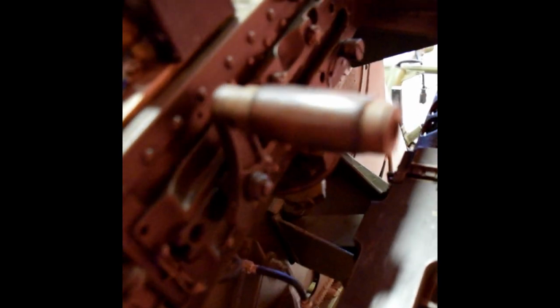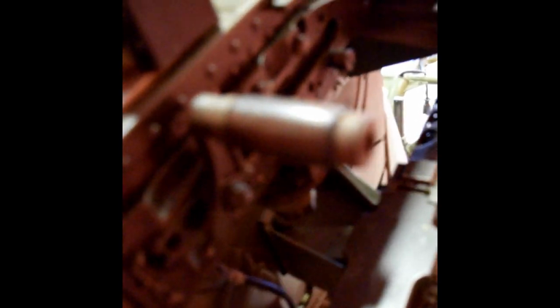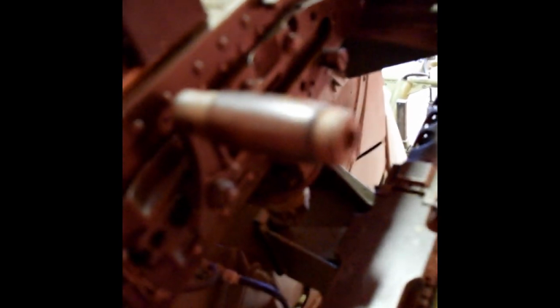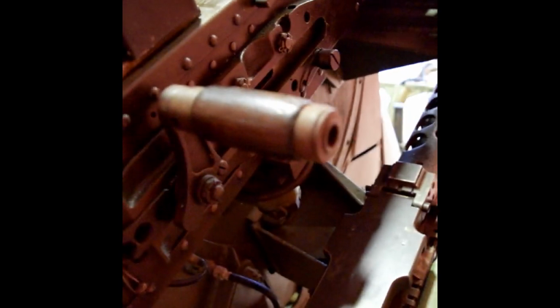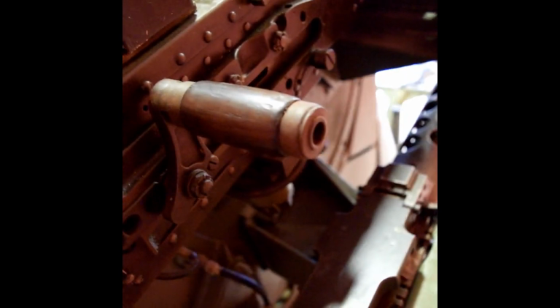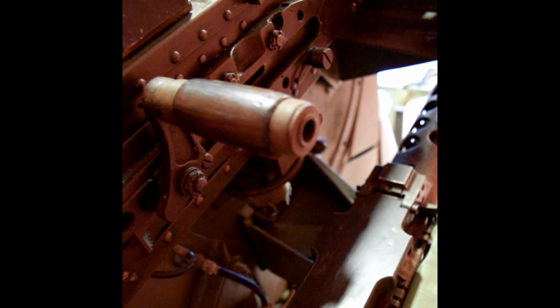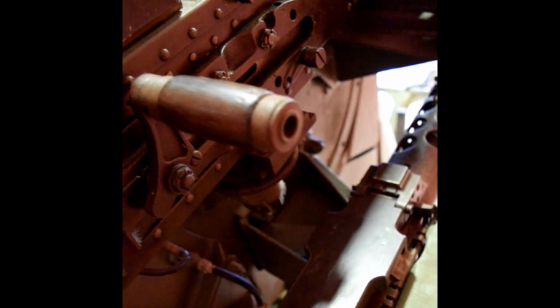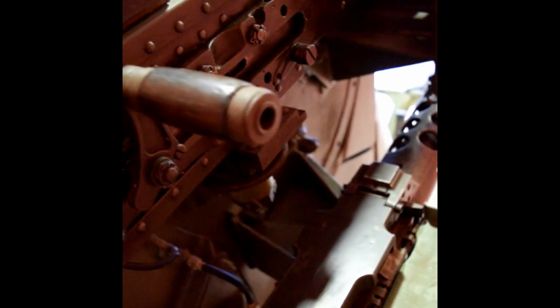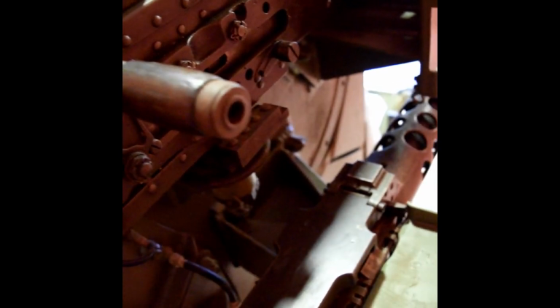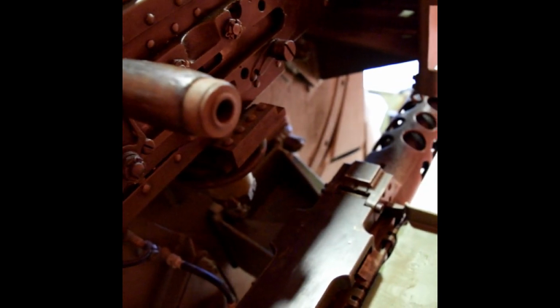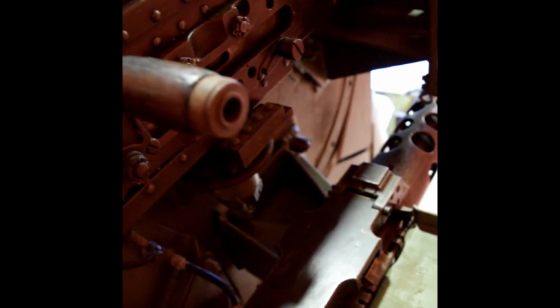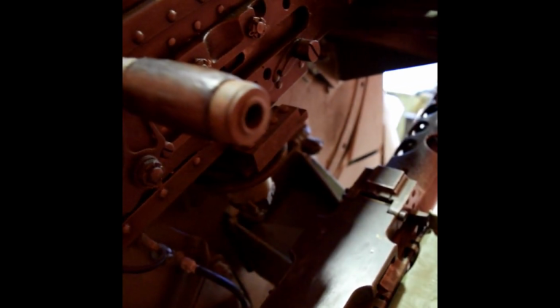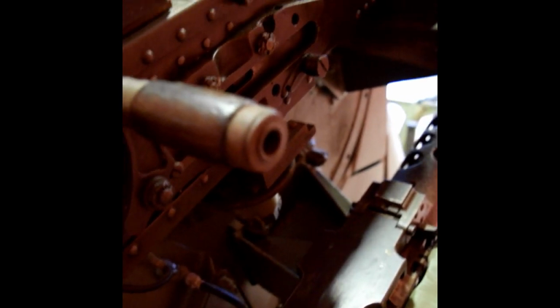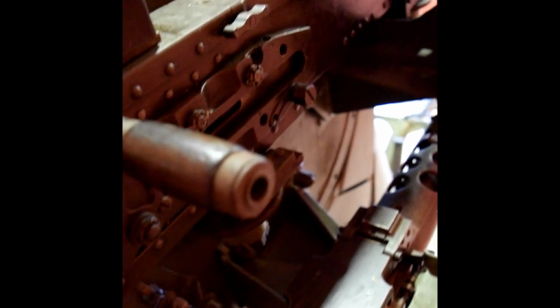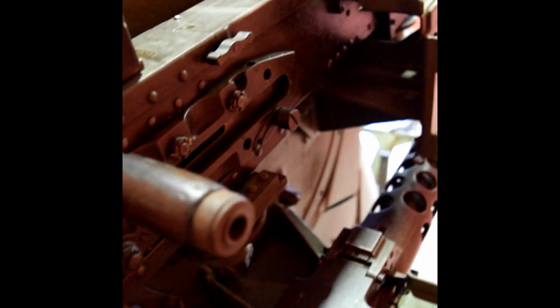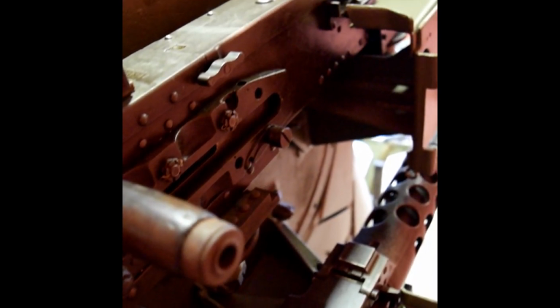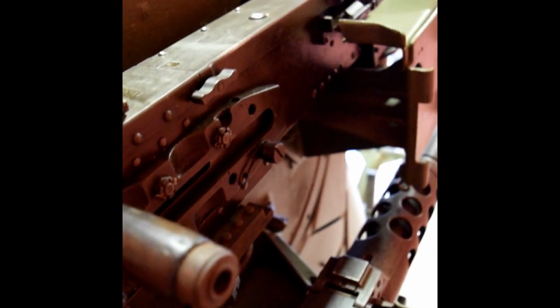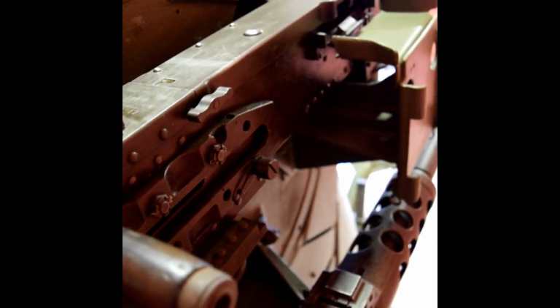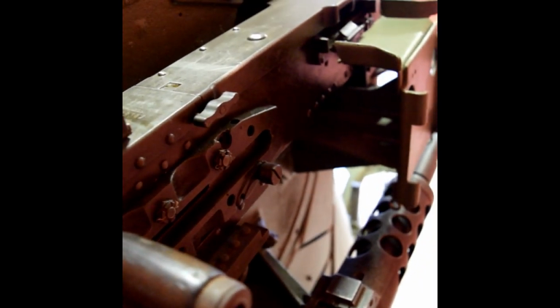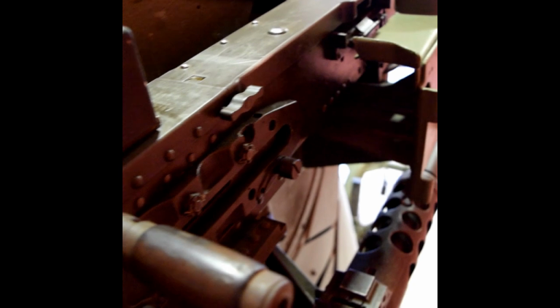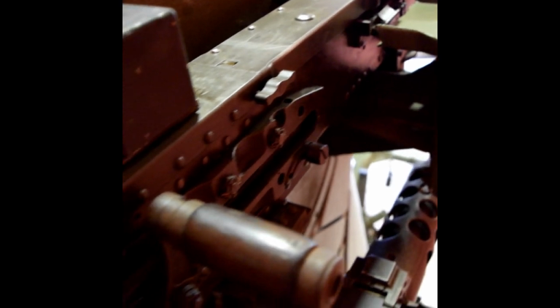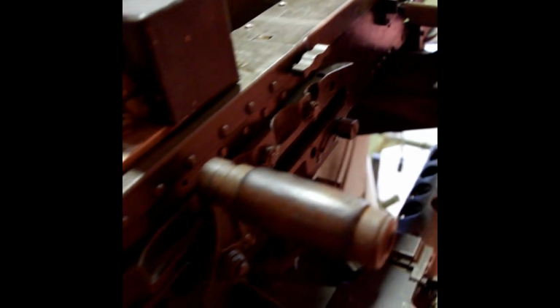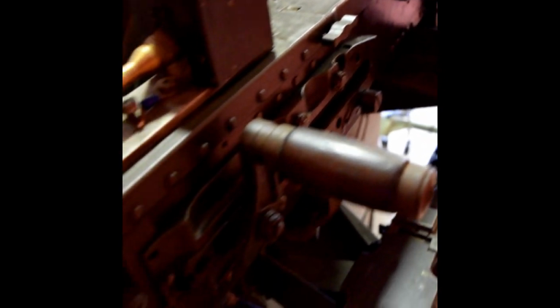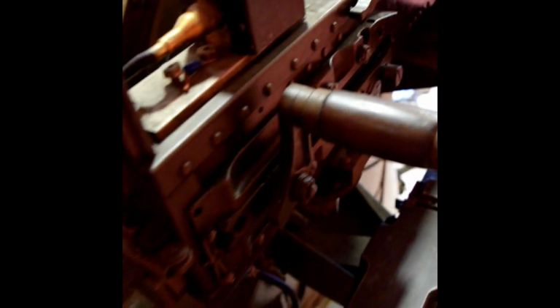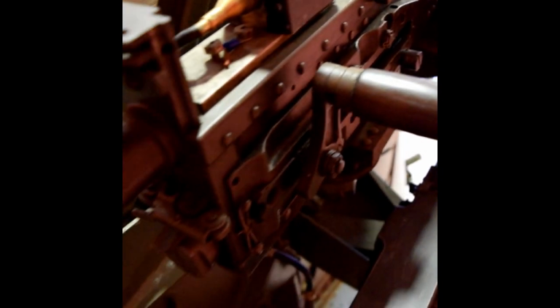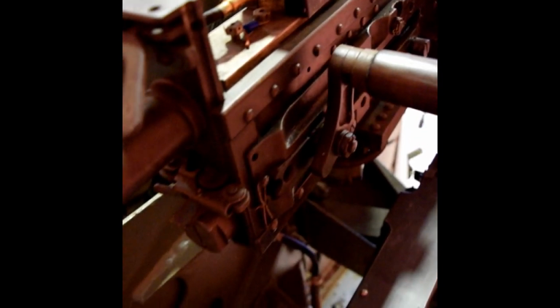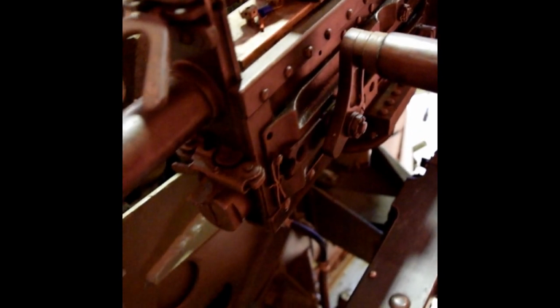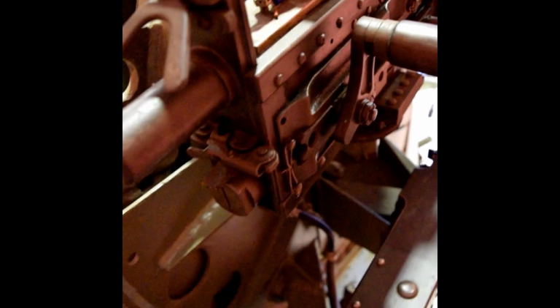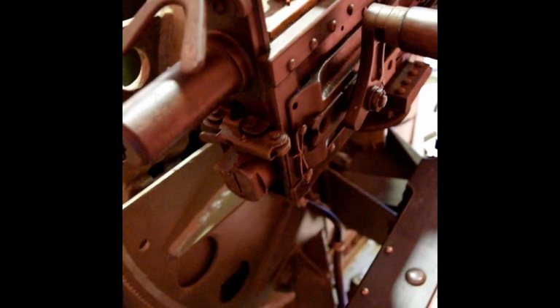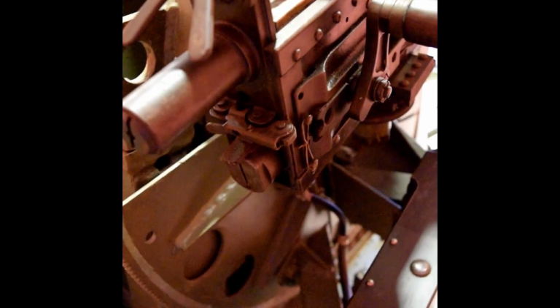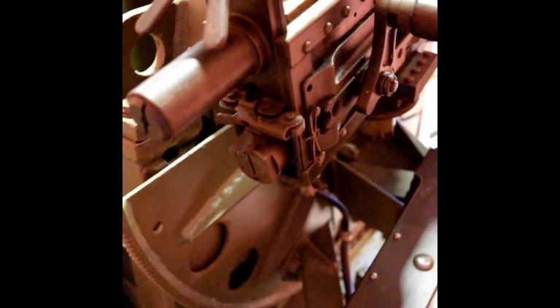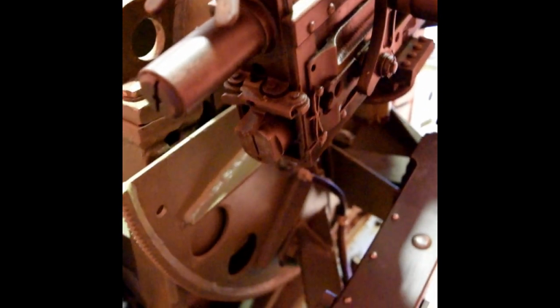Apologies for some of the shaky camera work — it was quite tricky getting behind the M45 as it was in the corner of the room. Here we can see one of the sectors which control the elevation of the guns.